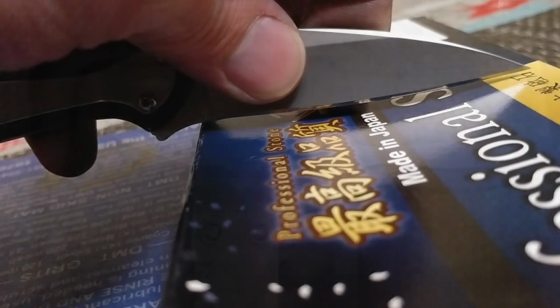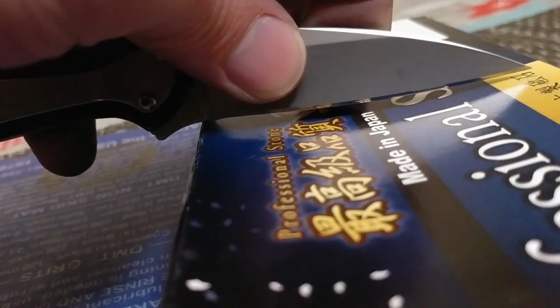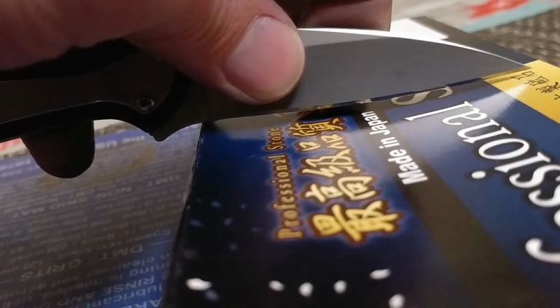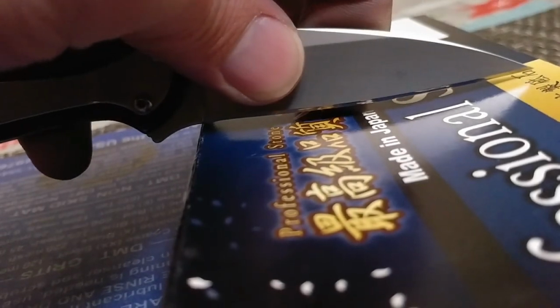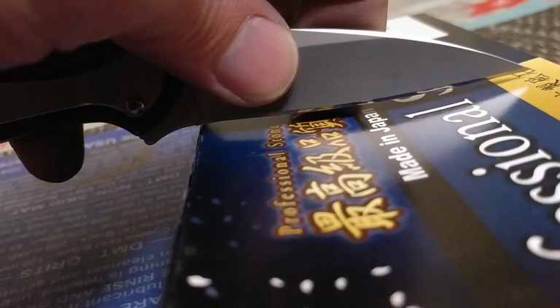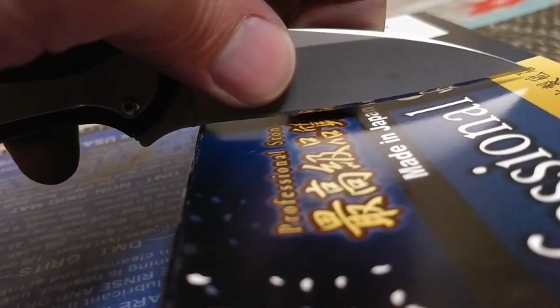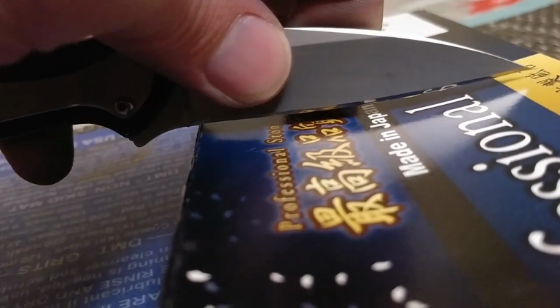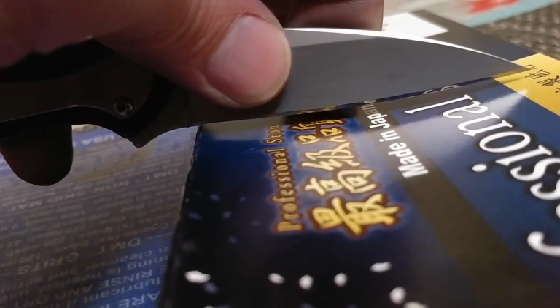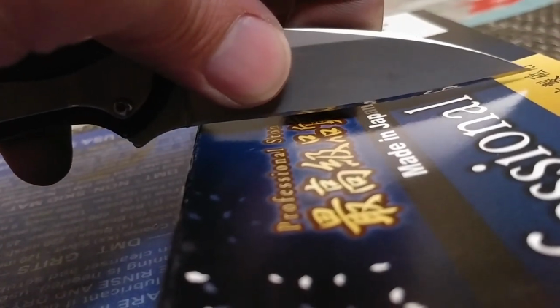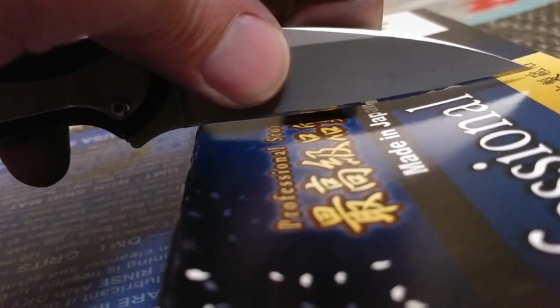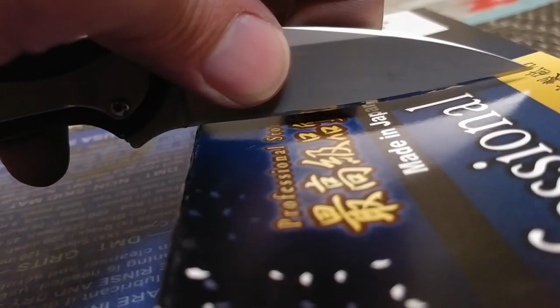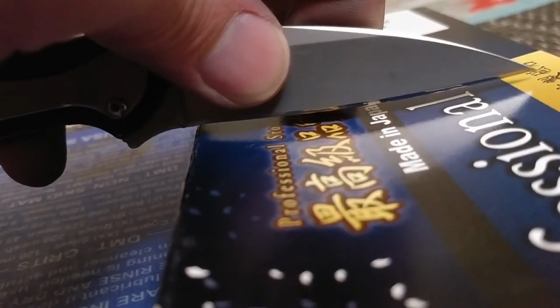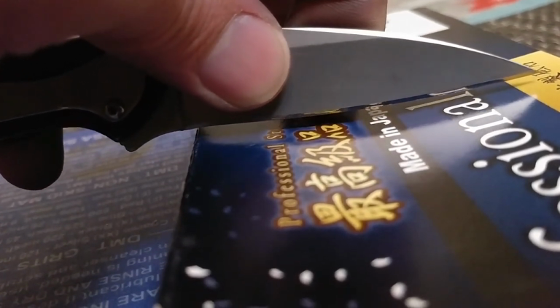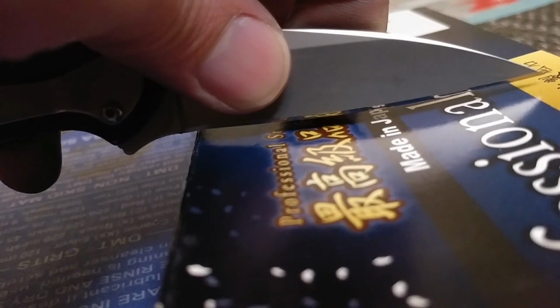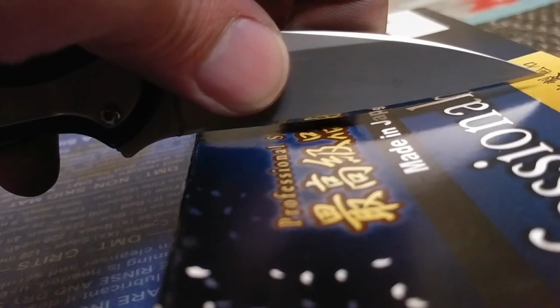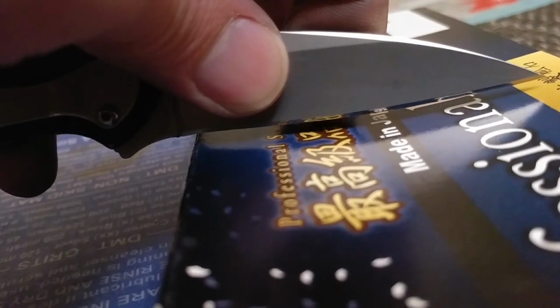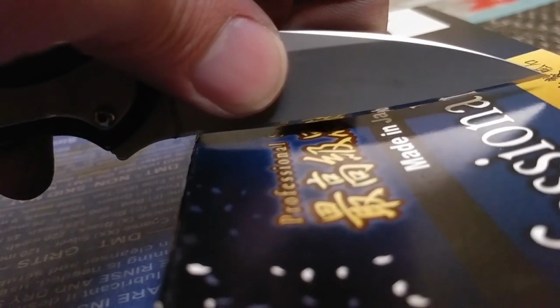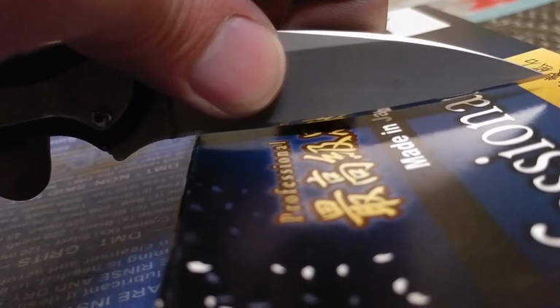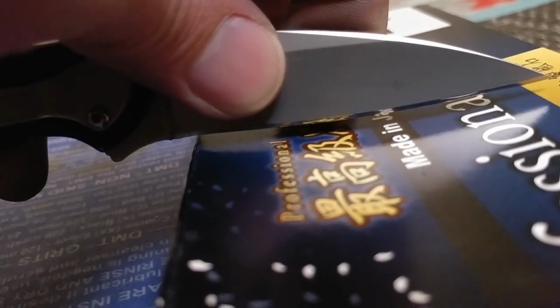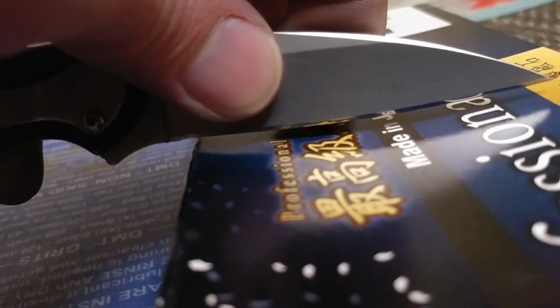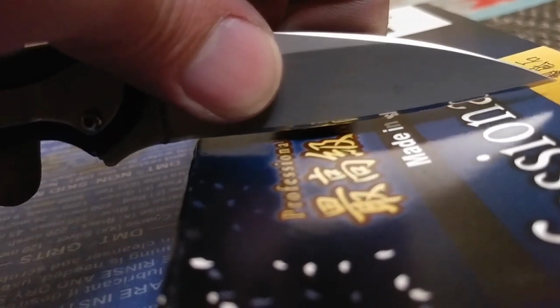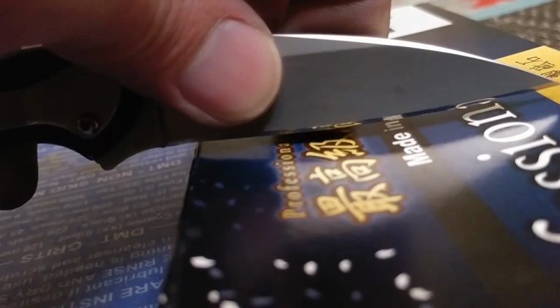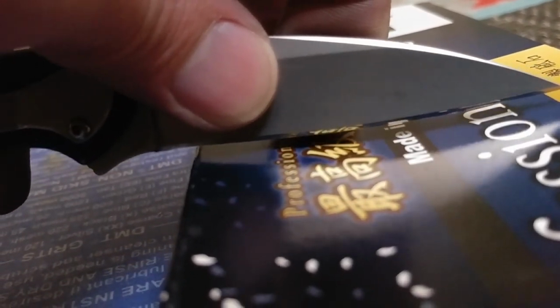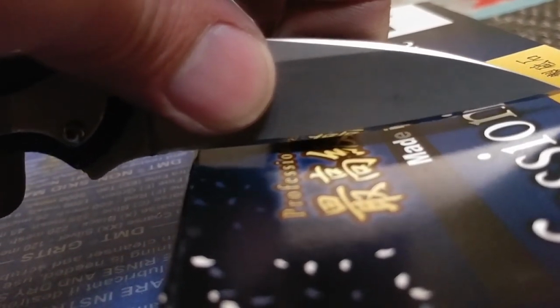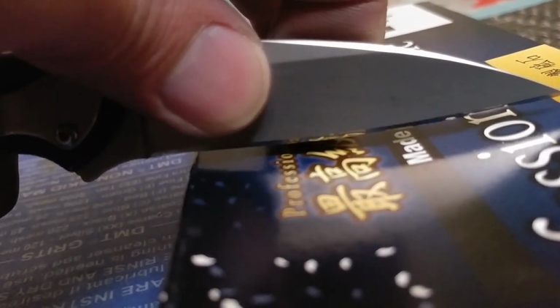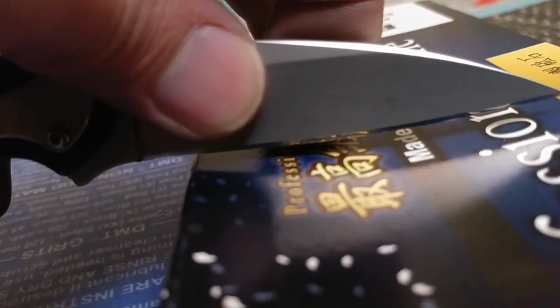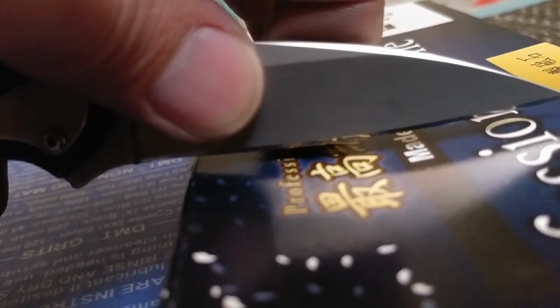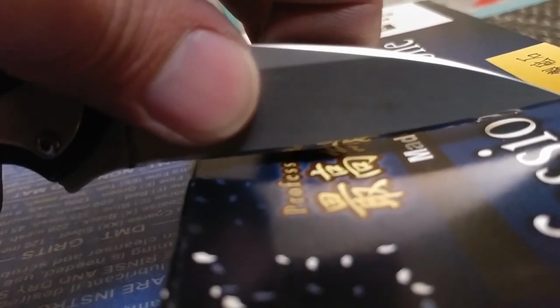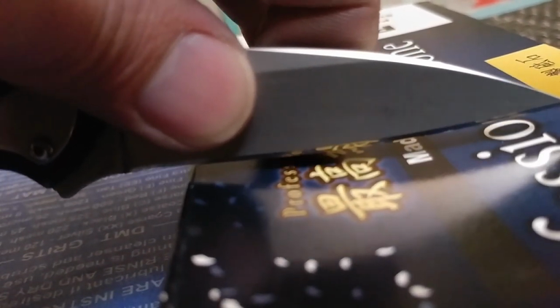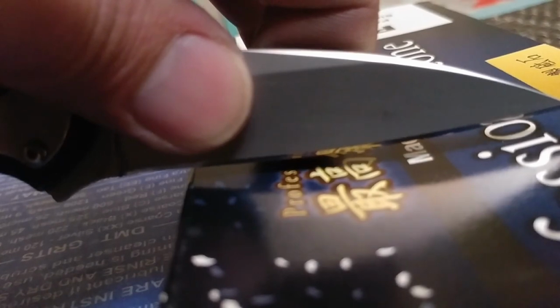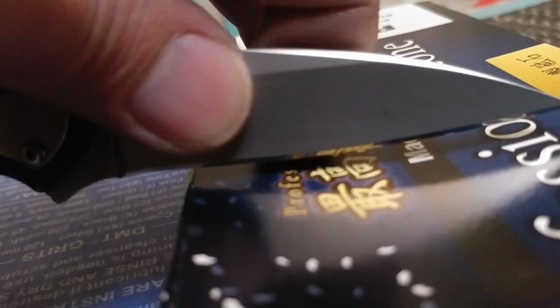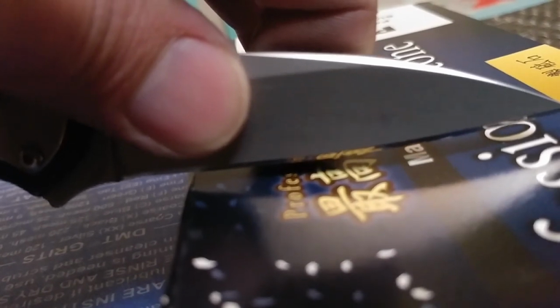For buy, borrow, or avoid — it would be a buy, as long as you already have stones. Otherwise, you might want to invest in a different or slightly more complete system. But overall, I like it.